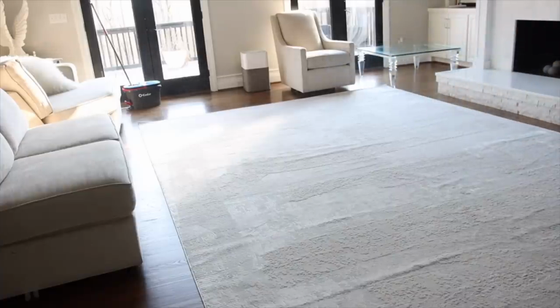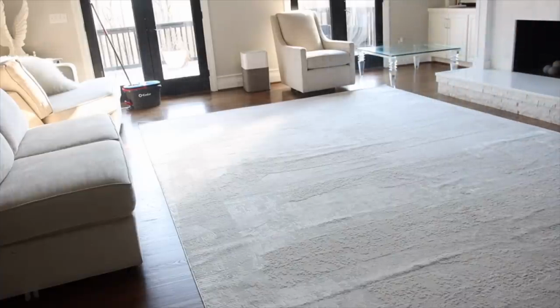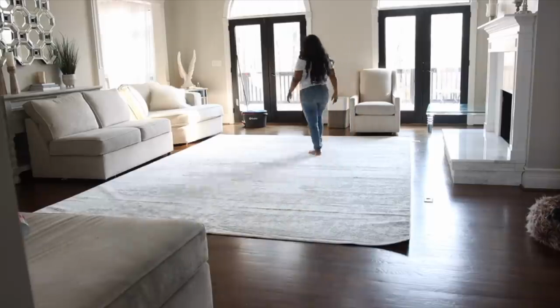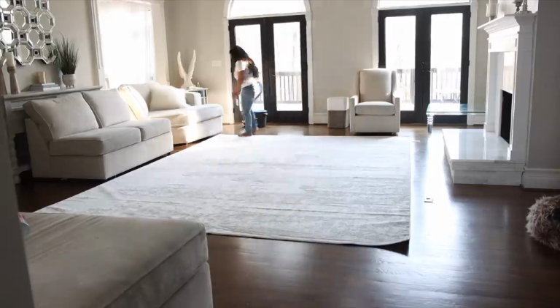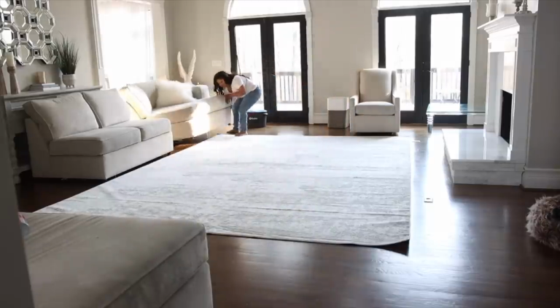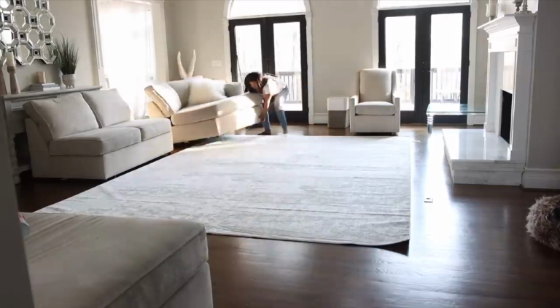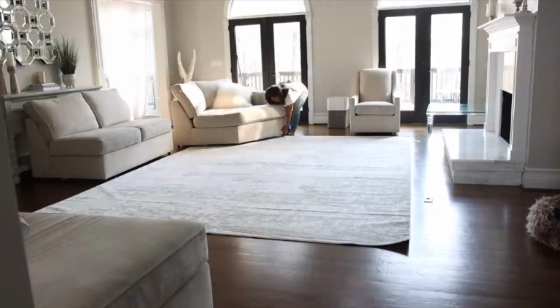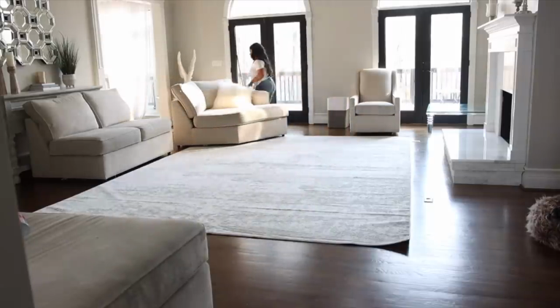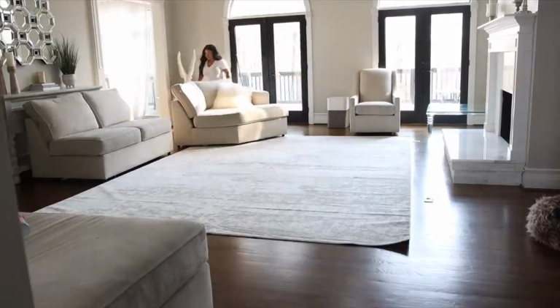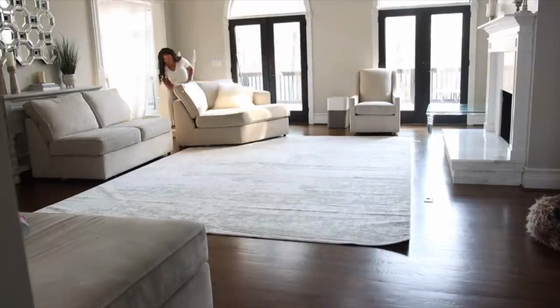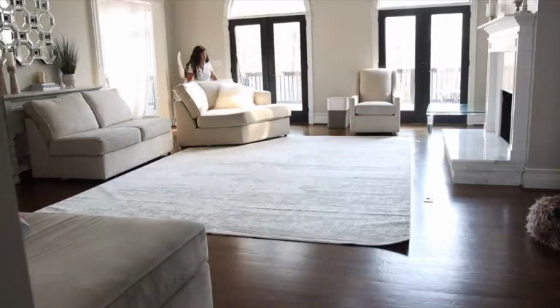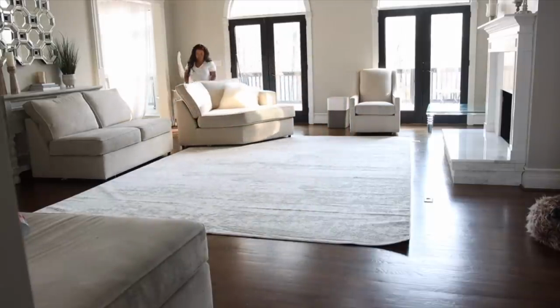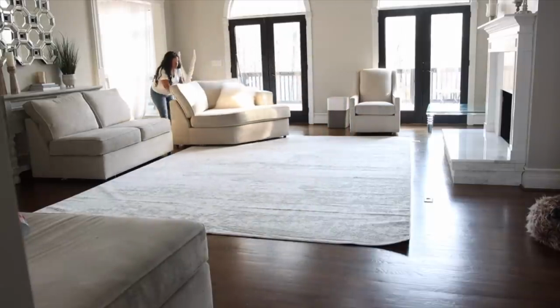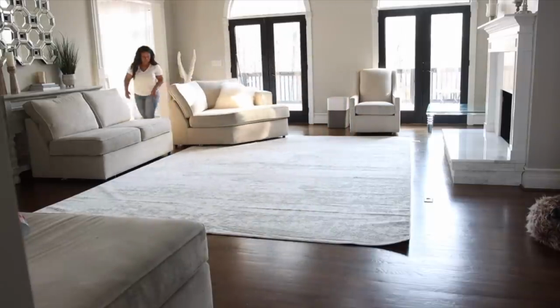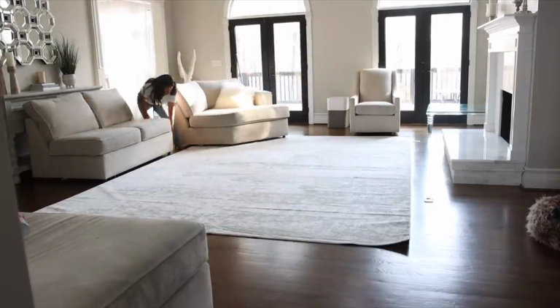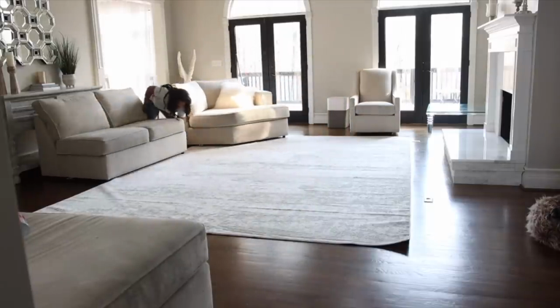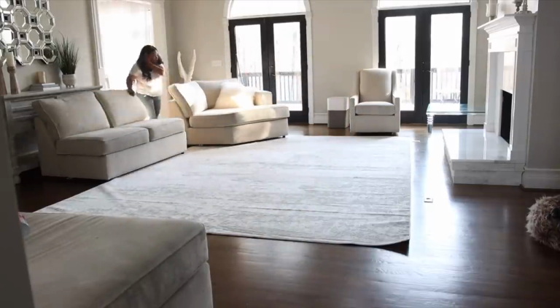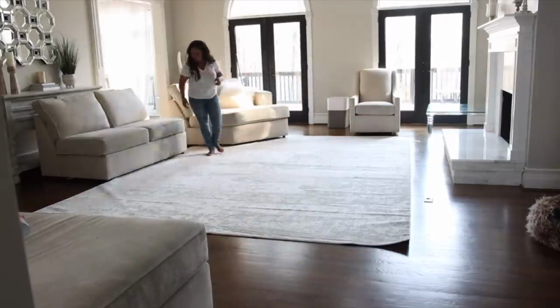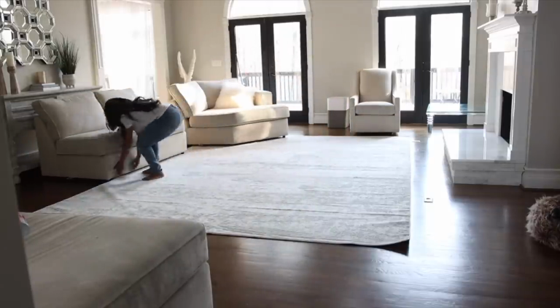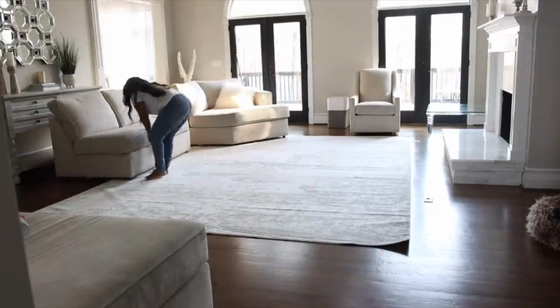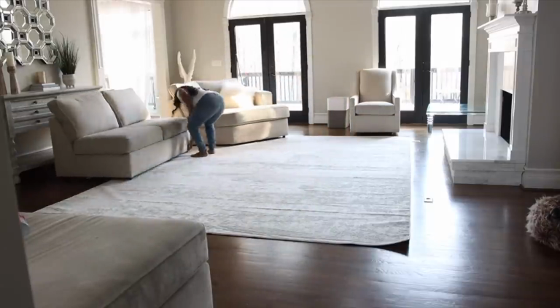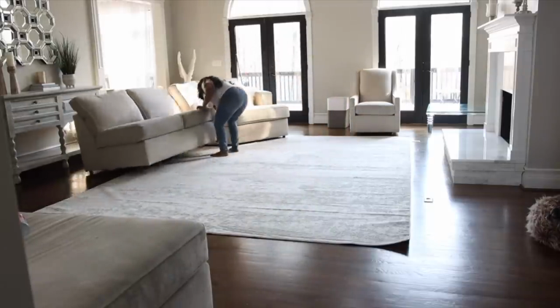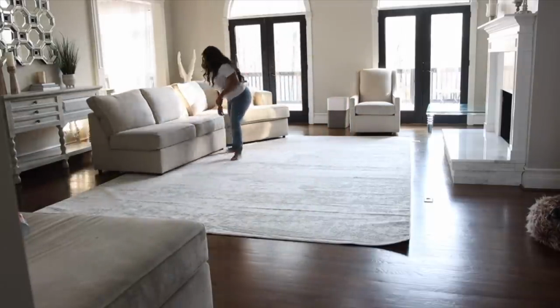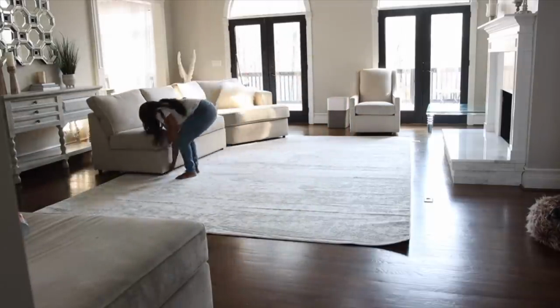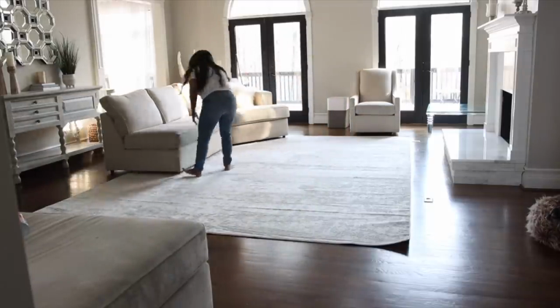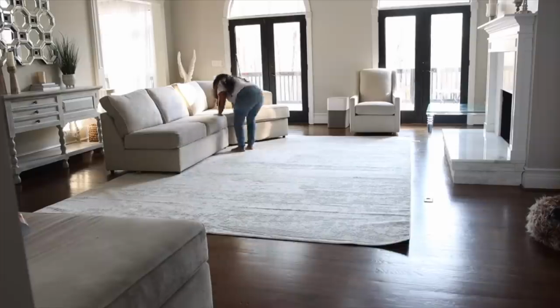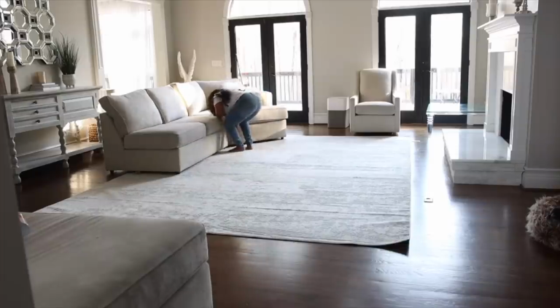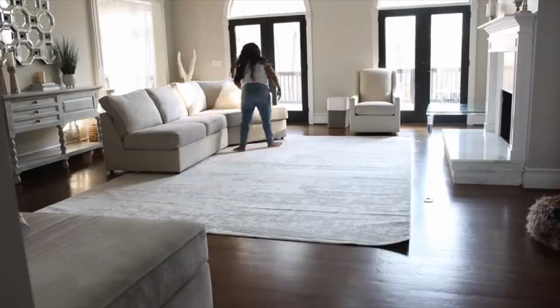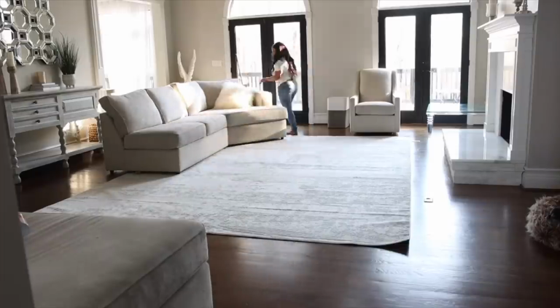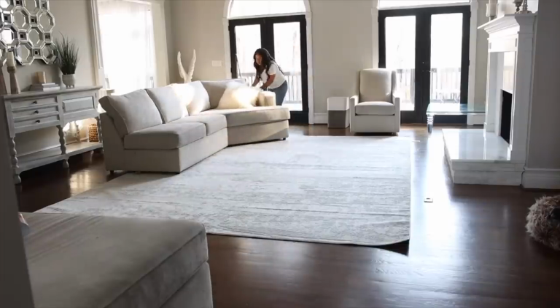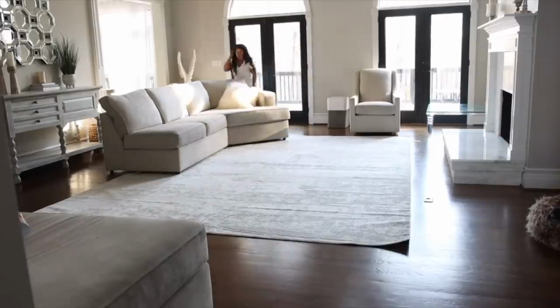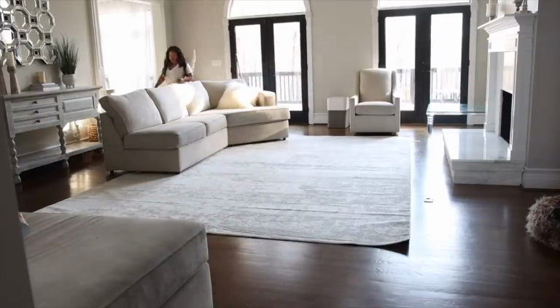After adding the protectant I let it set for about 15 to 30 minutes, and now we're going to go ahead and put the sofa and everything back in its place.